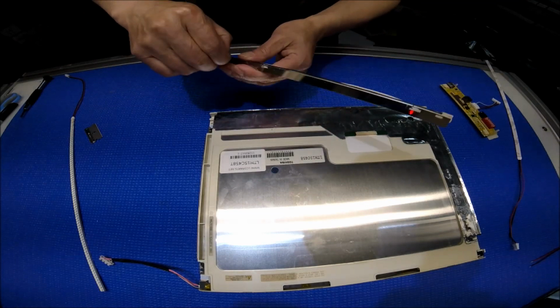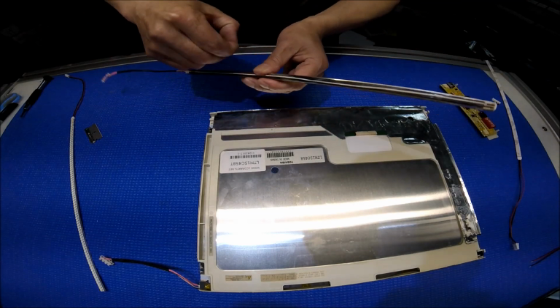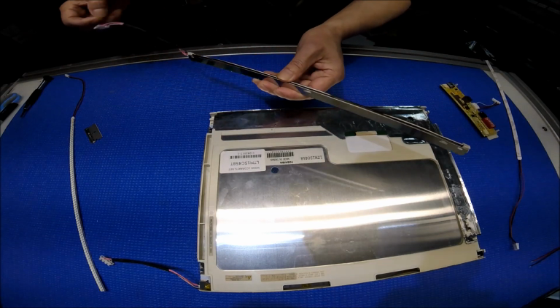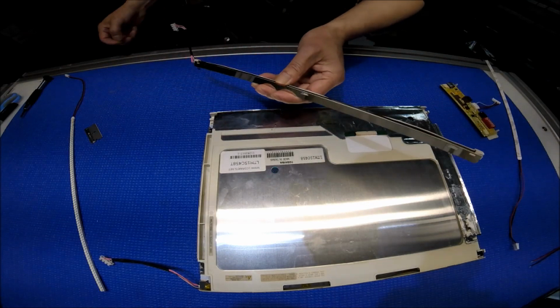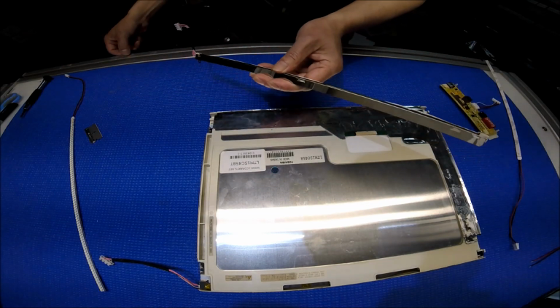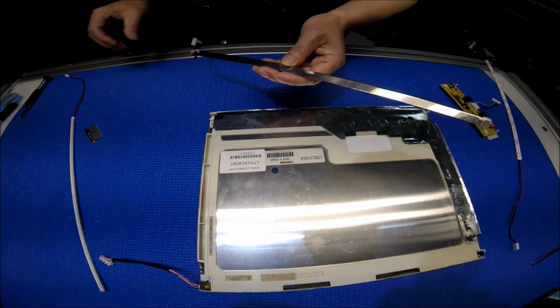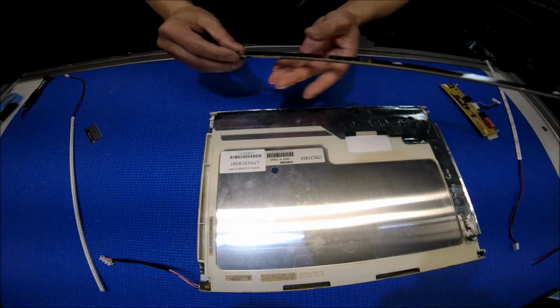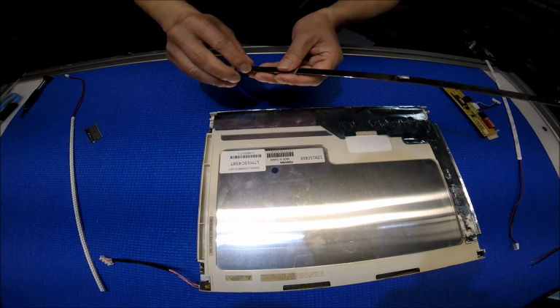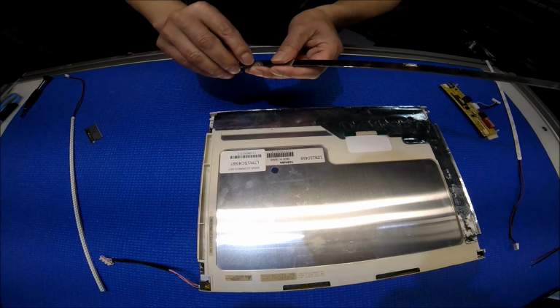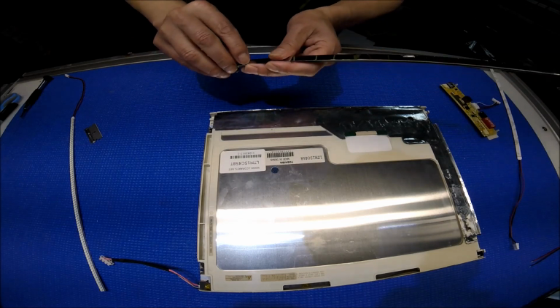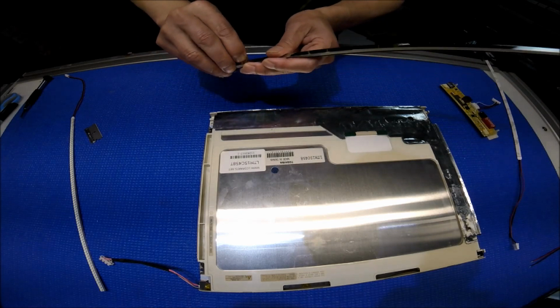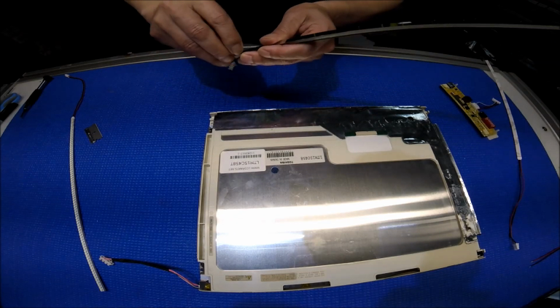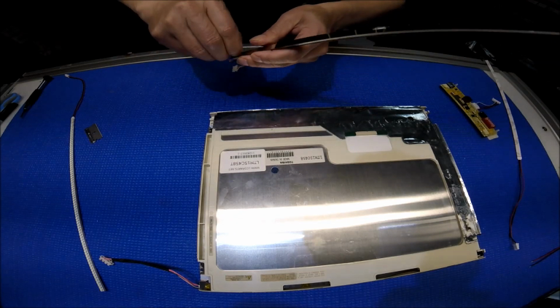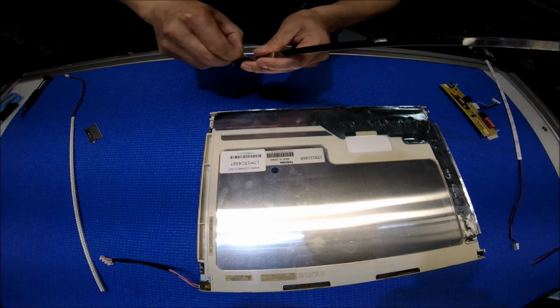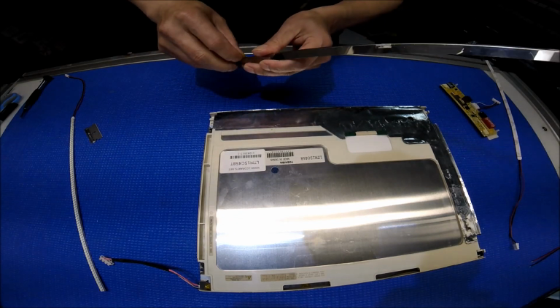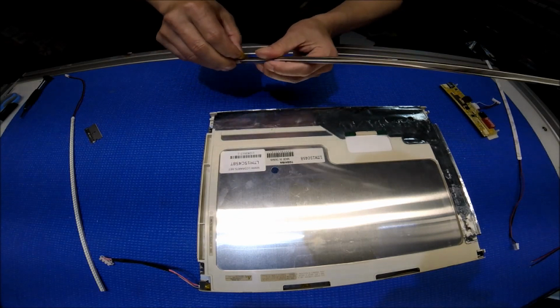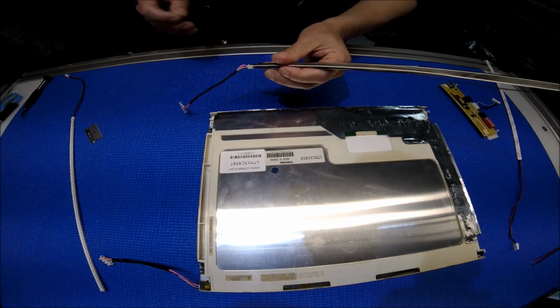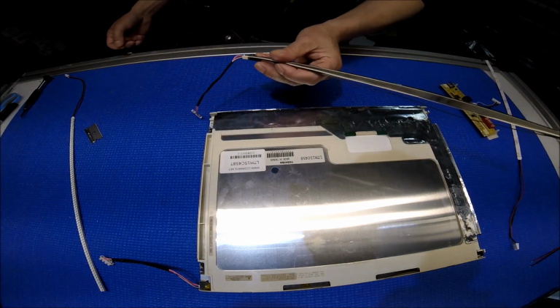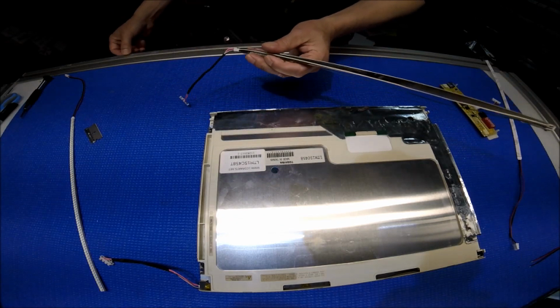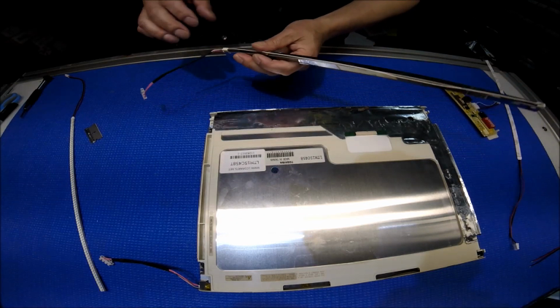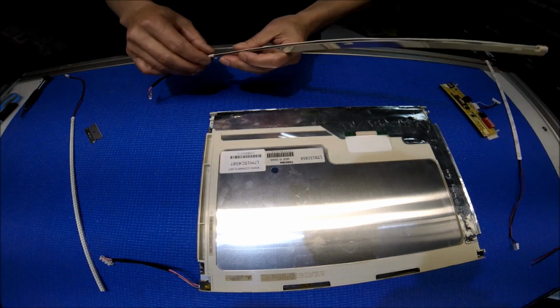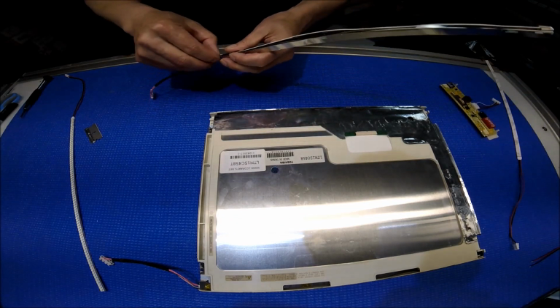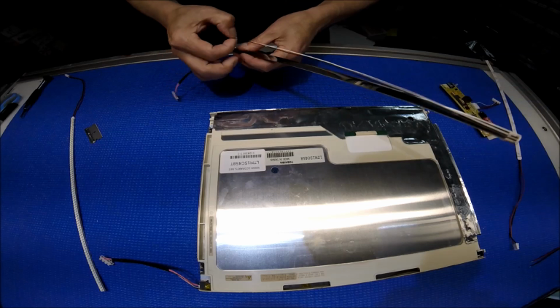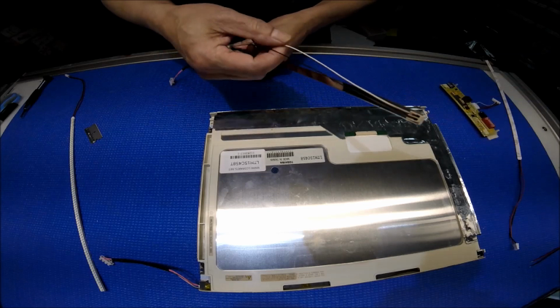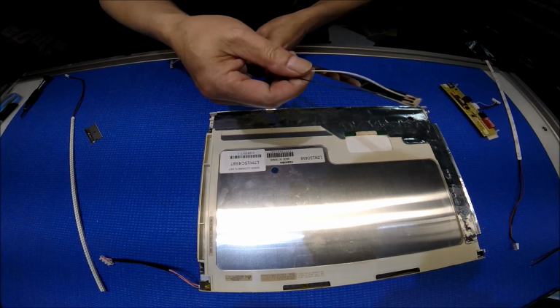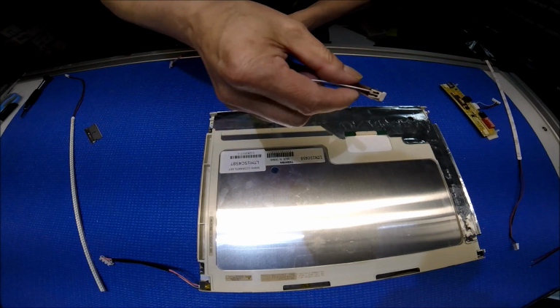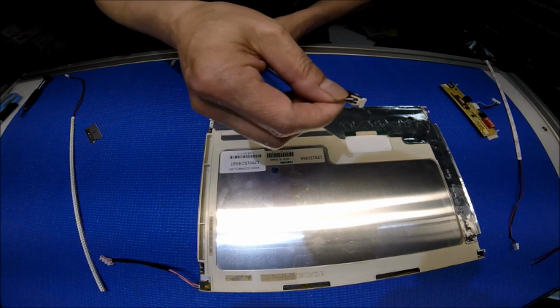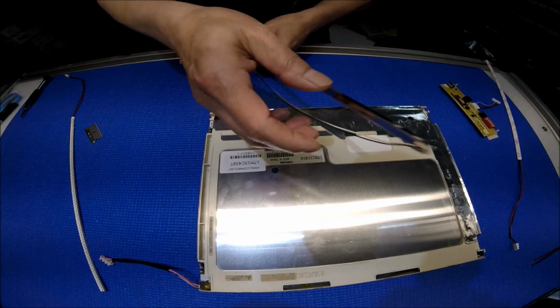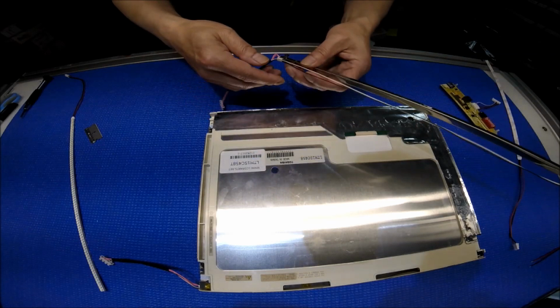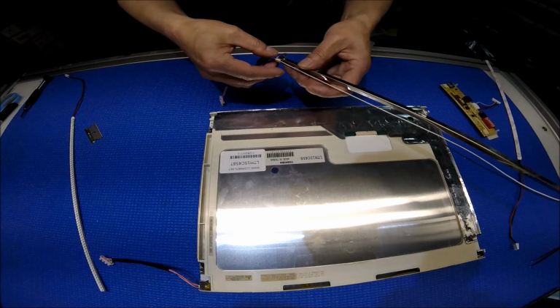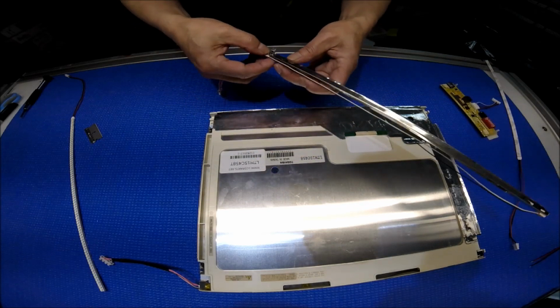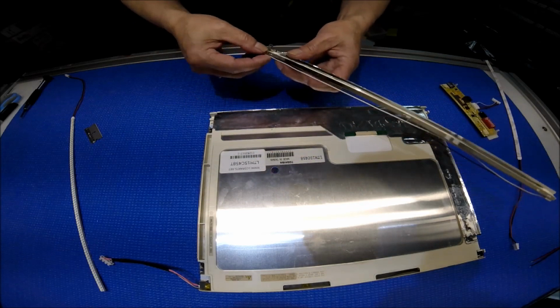Before you order, if you have the same screen, check your inverter part number because this kit comes with an inverter wire harness that is compatible with the Hitachi inverter.